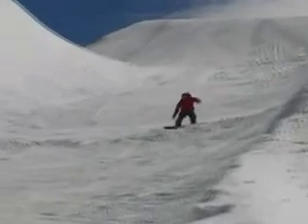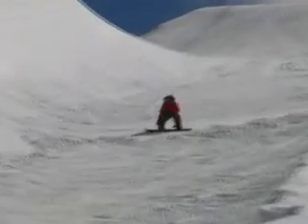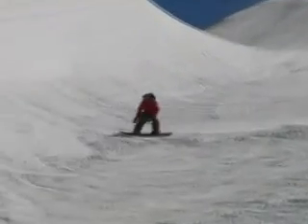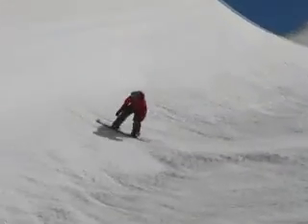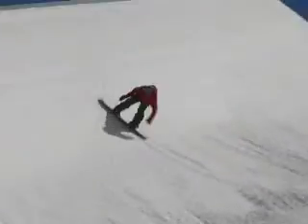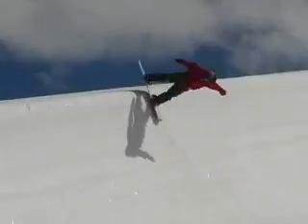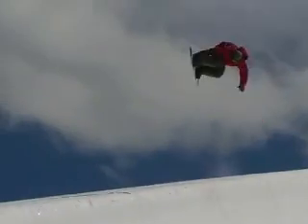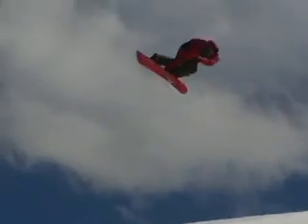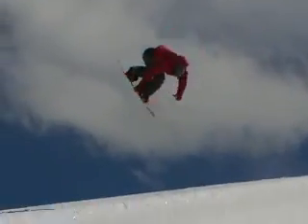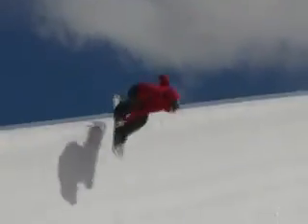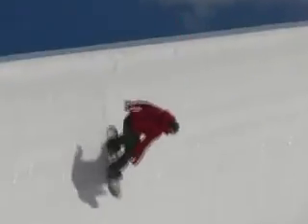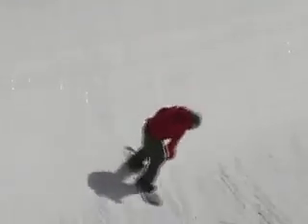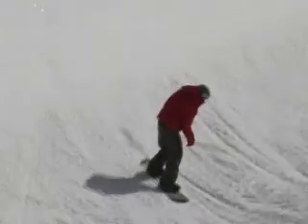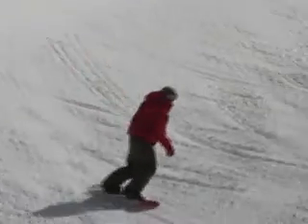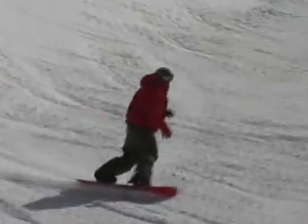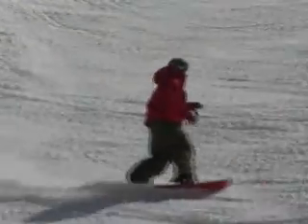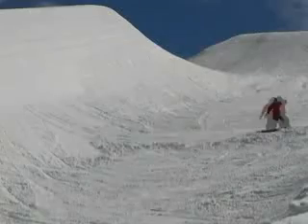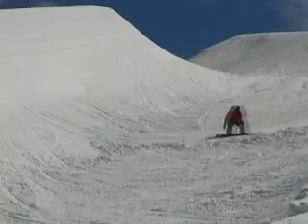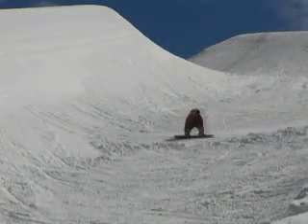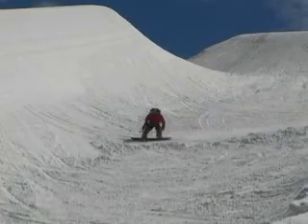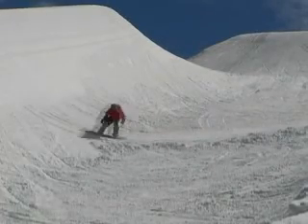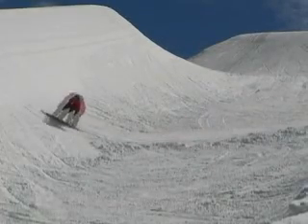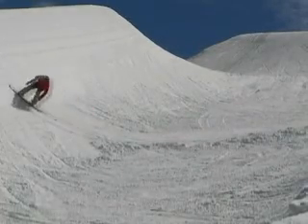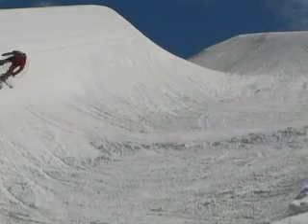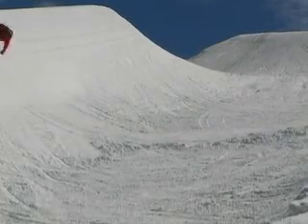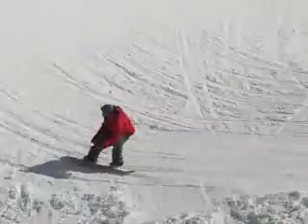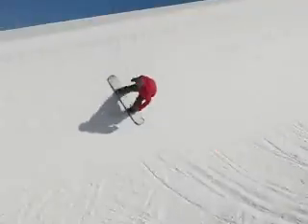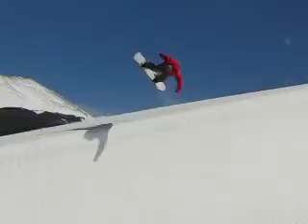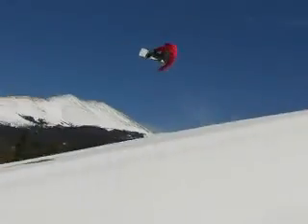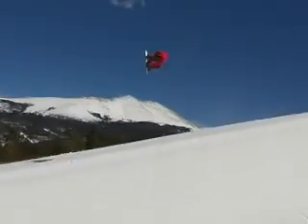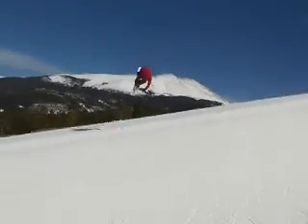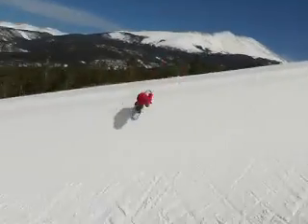You ride up the wall on your backside wall, keeping your knees, shoulders, hips — everything square. Knees bent and hold your heel edge all the way up the wall.